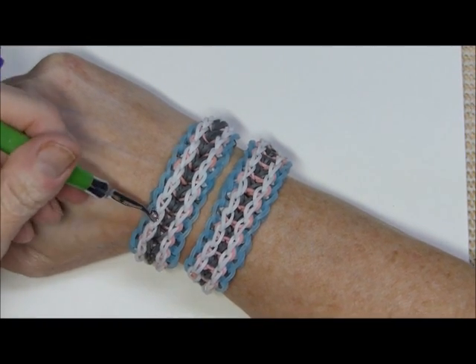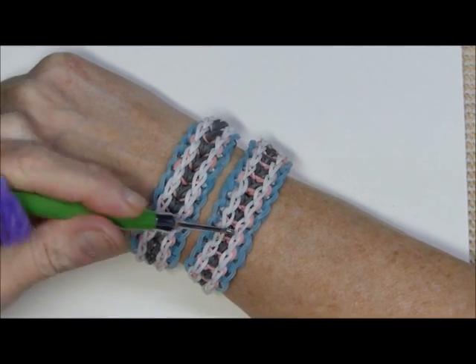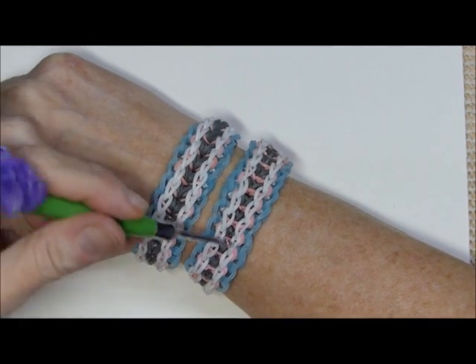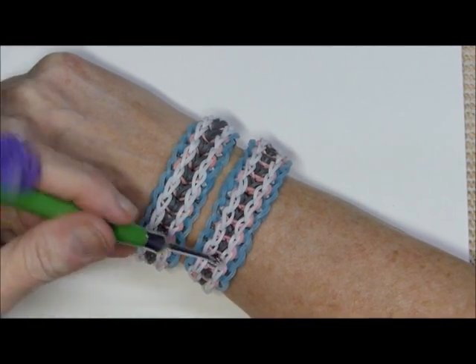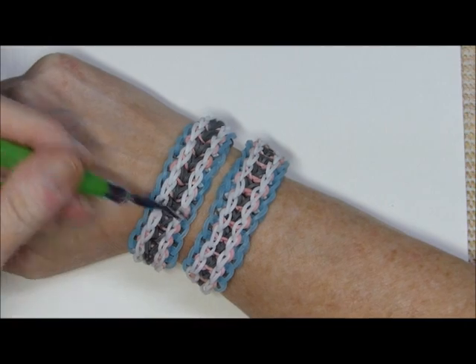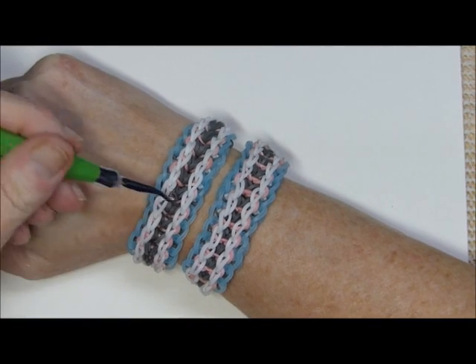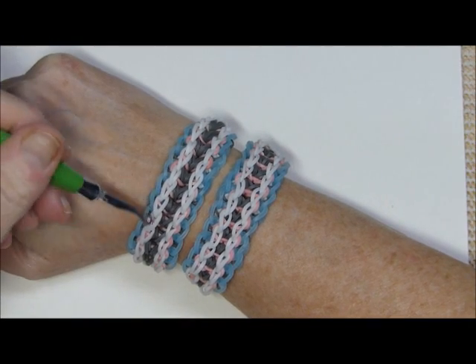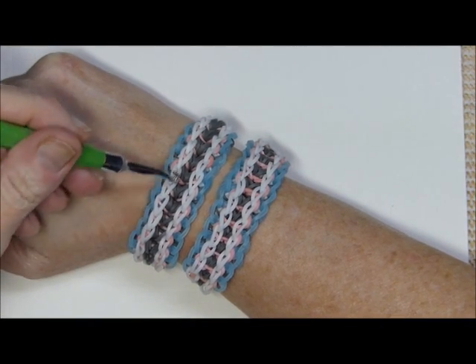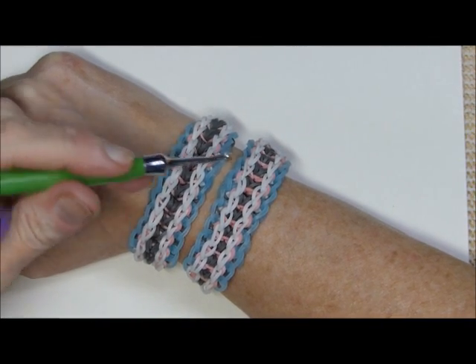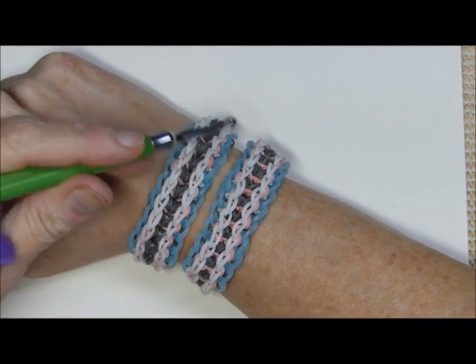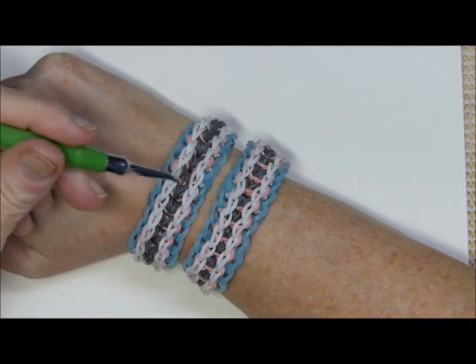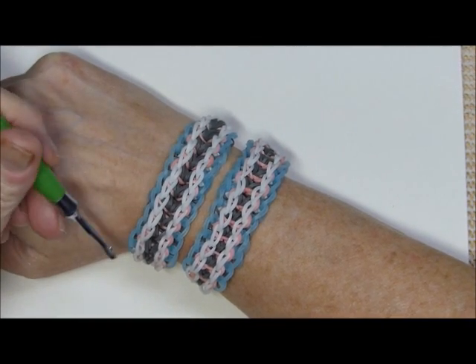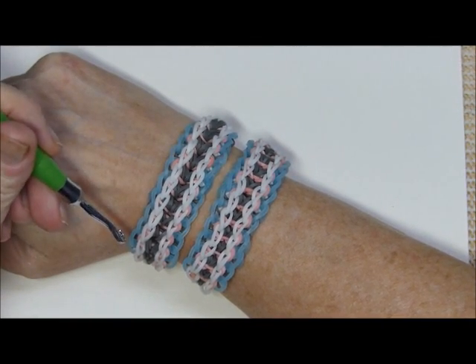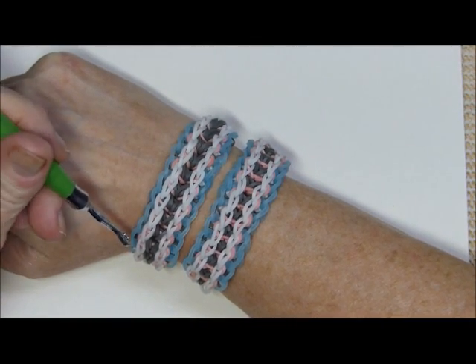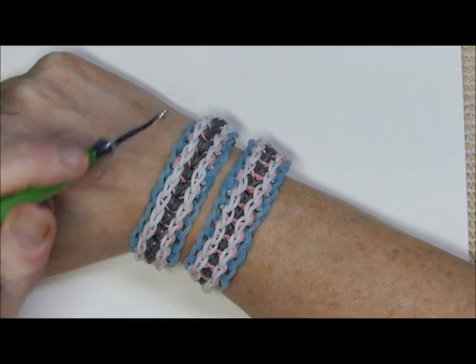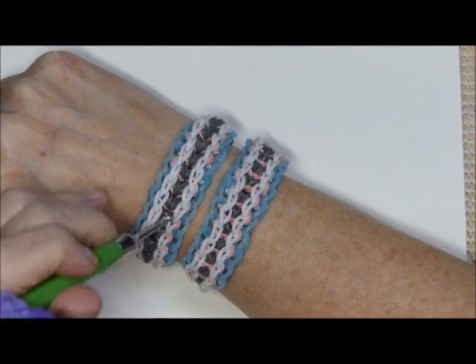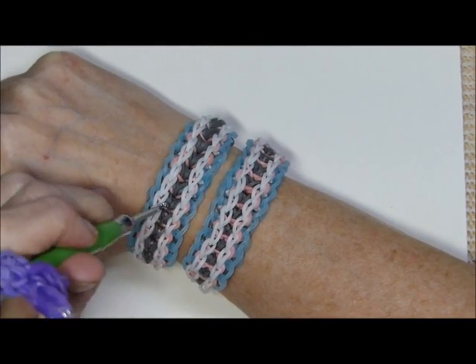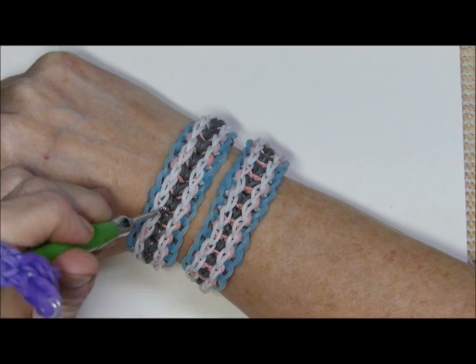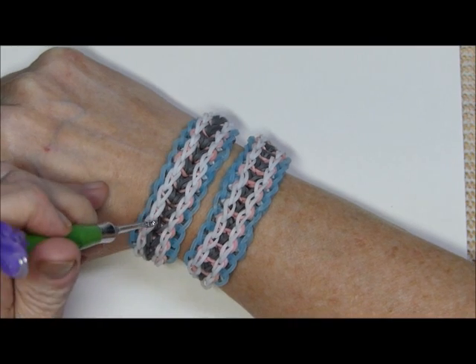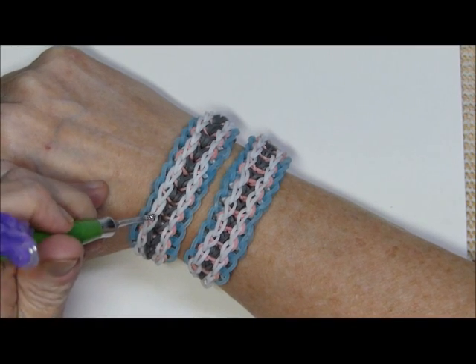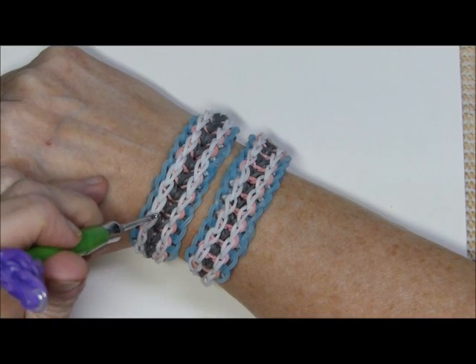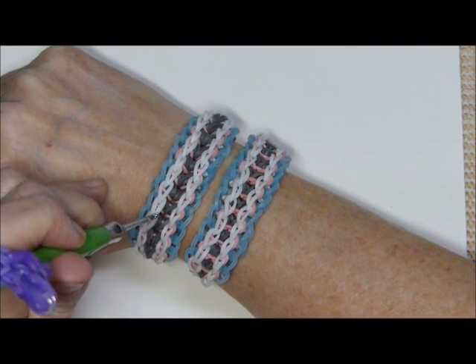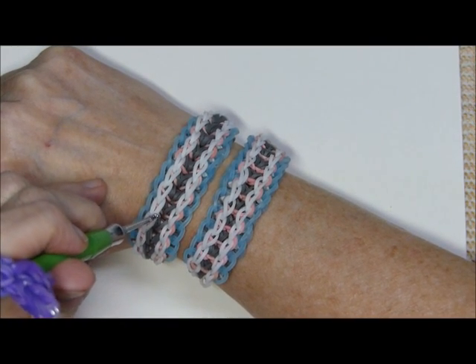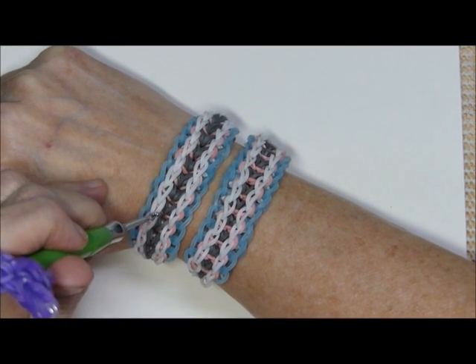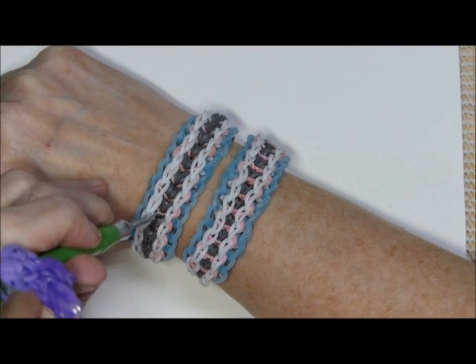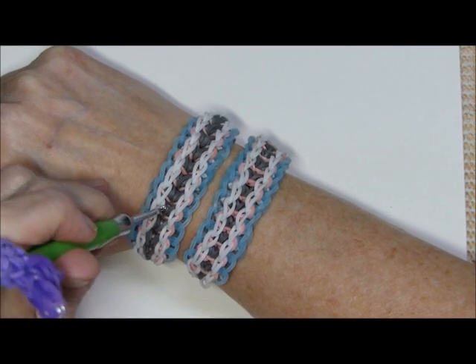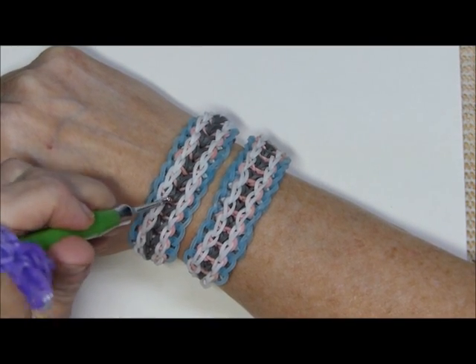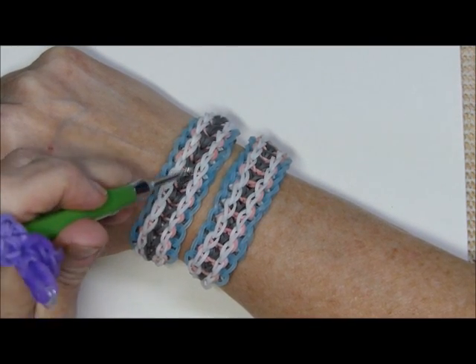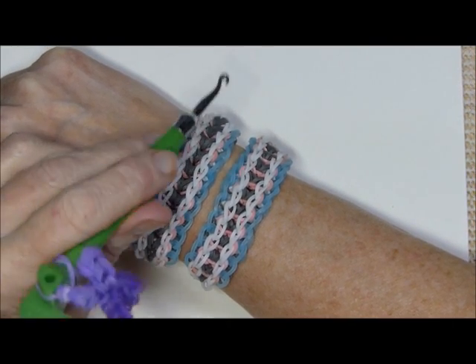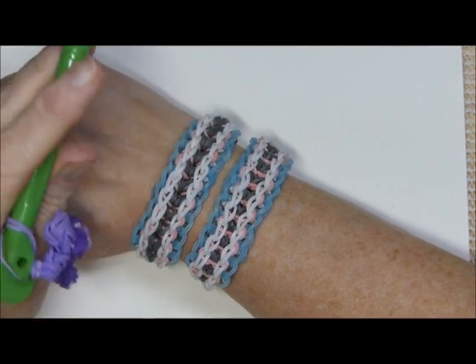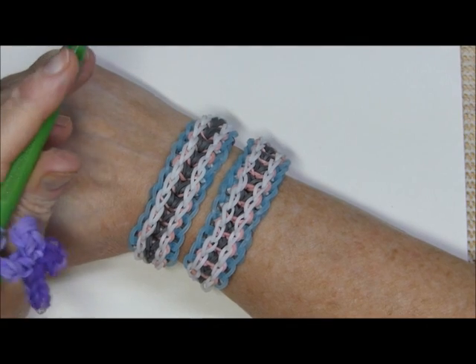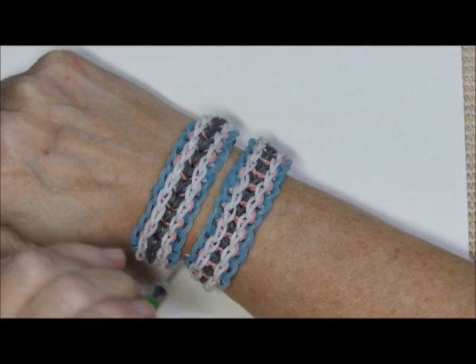On either variation, the A bands are placed first. On this one you will alternate placing B, C, B, C, B, C all the way up the loom.